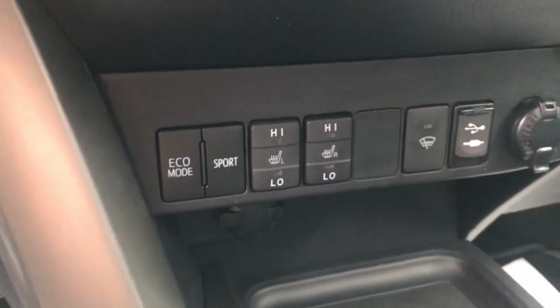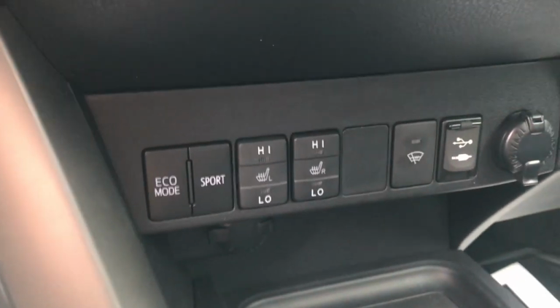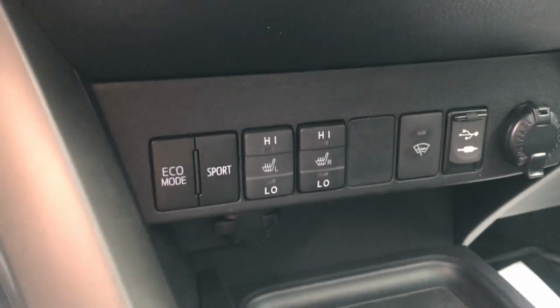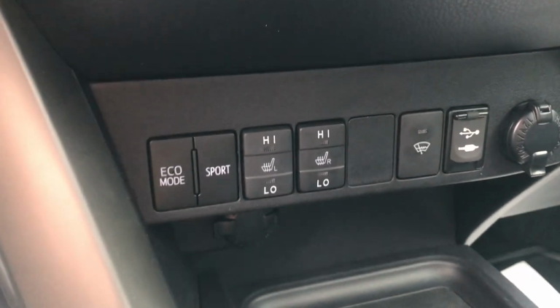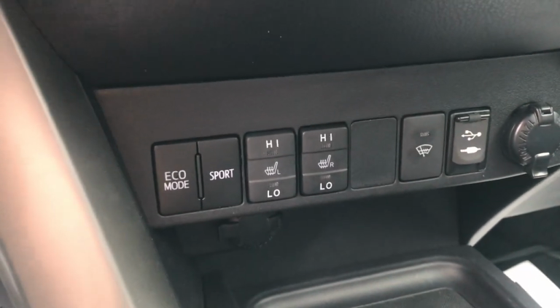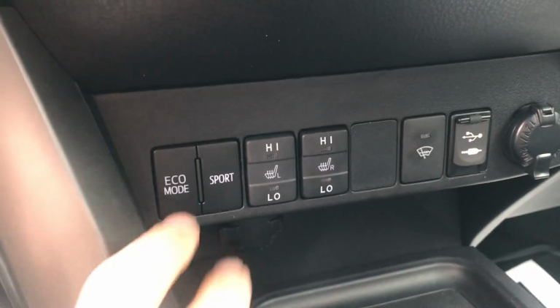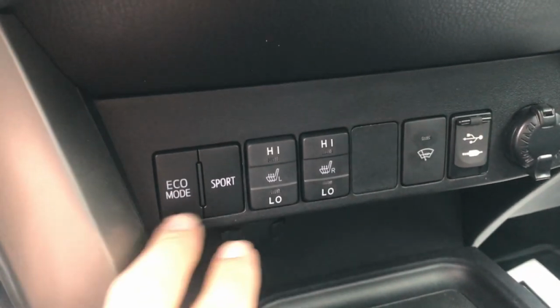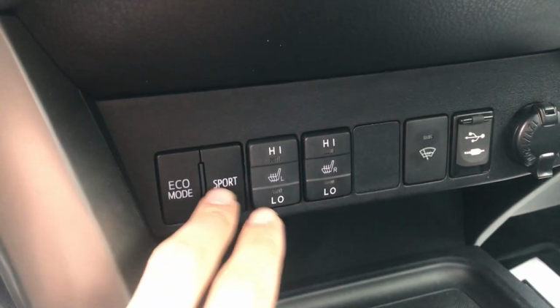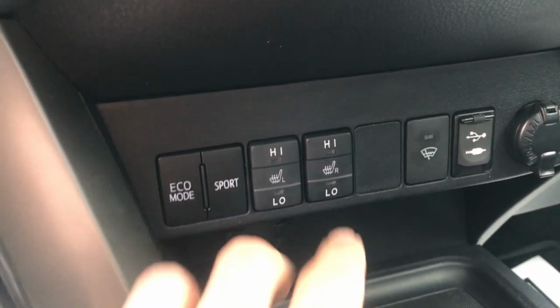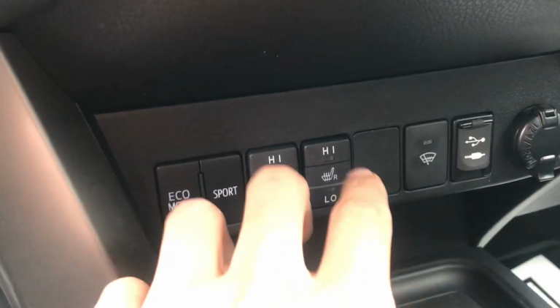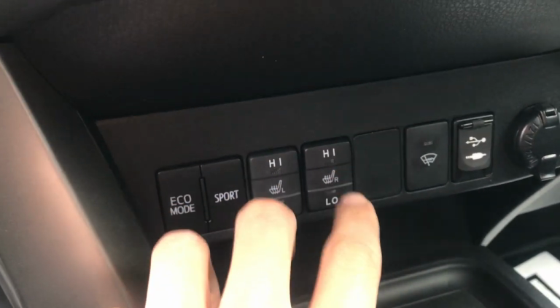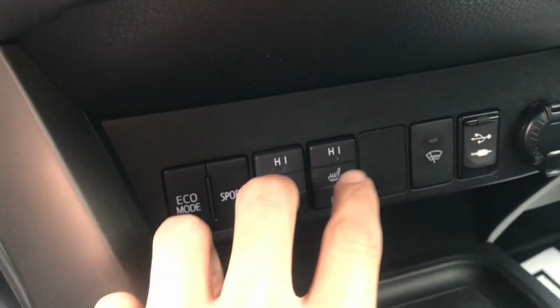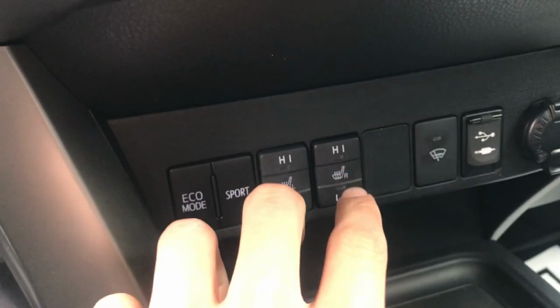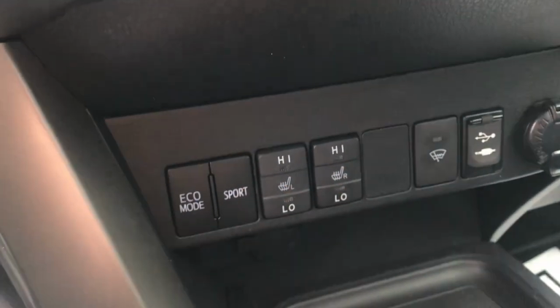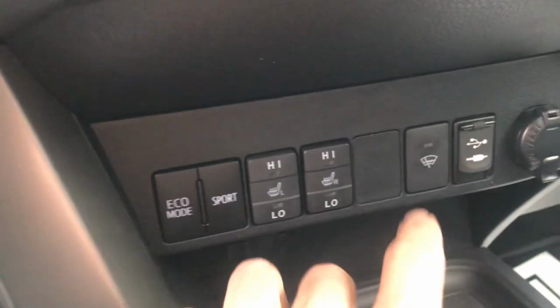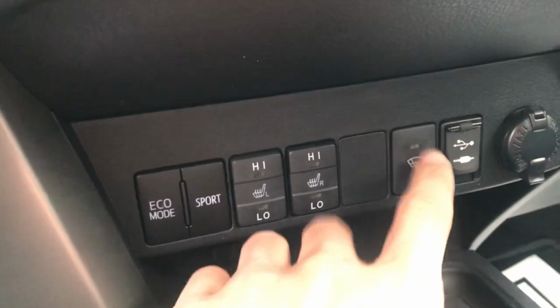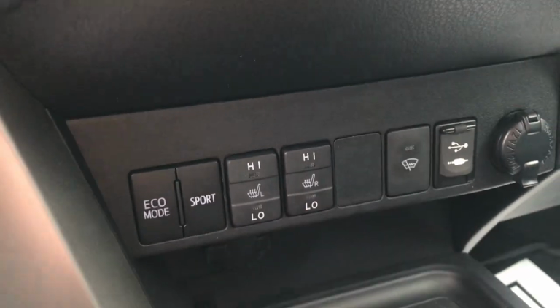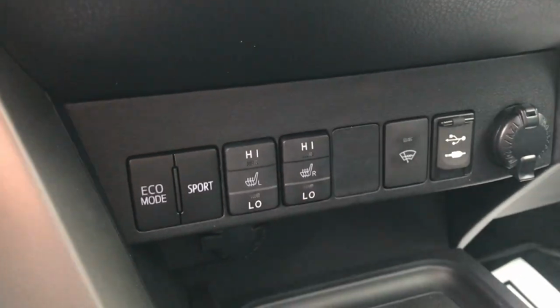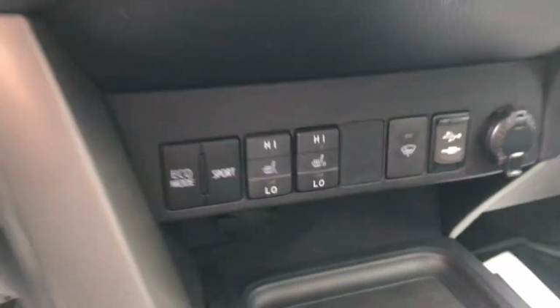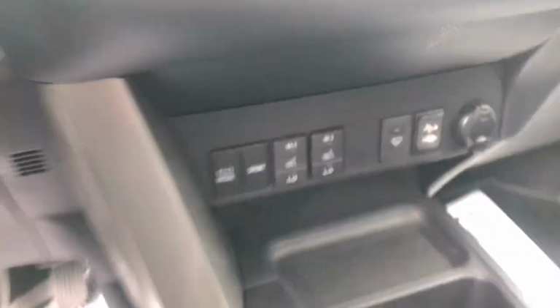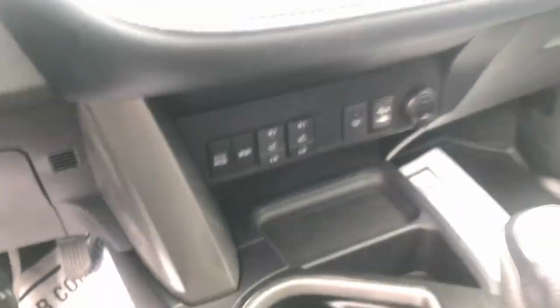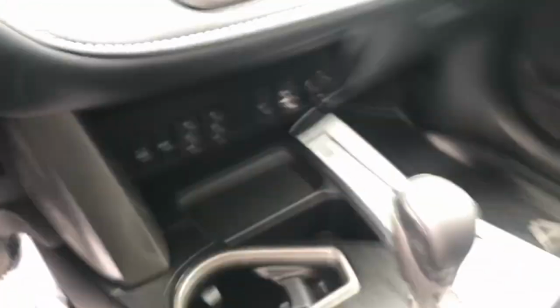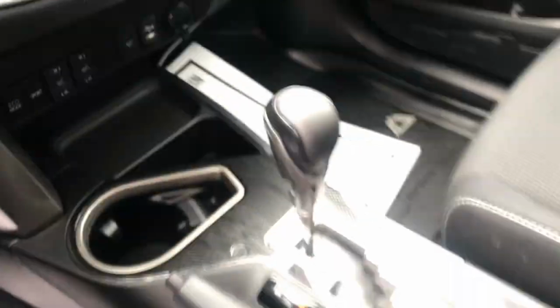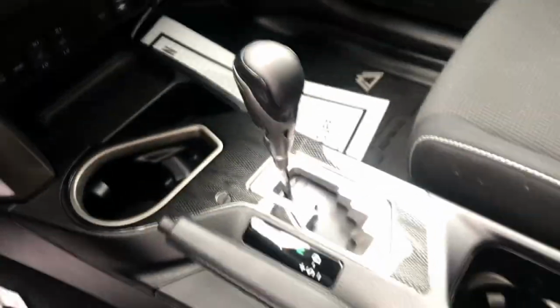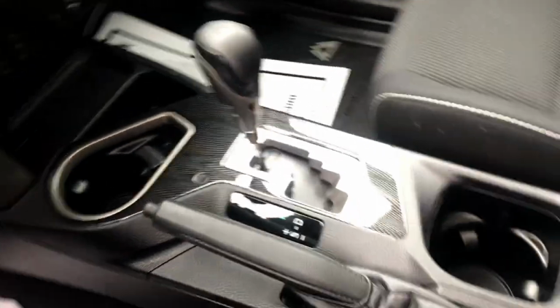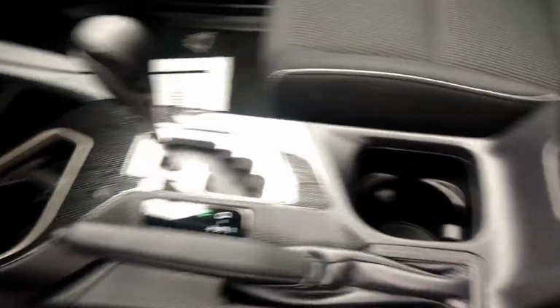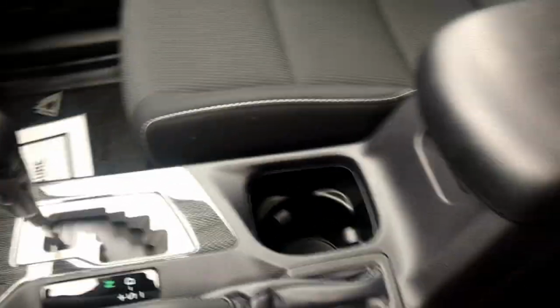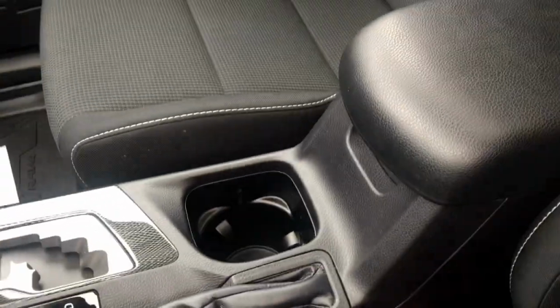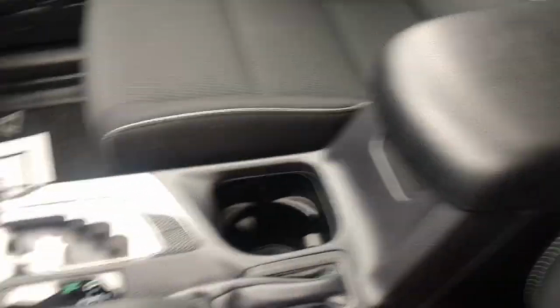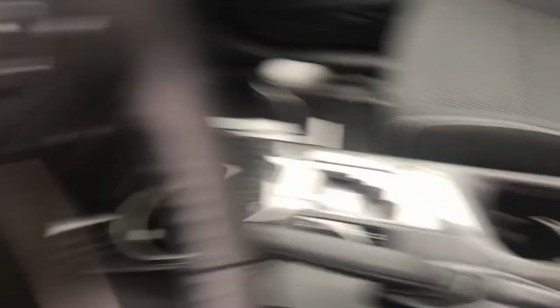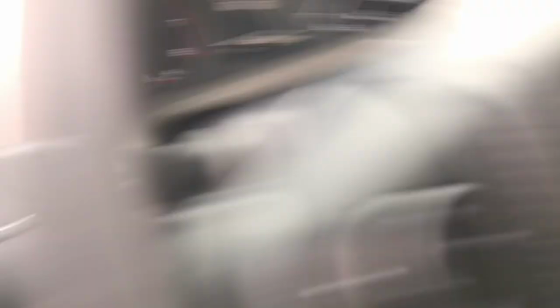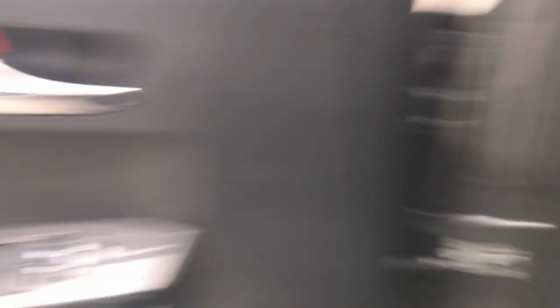Got two different drive modes in this vehicle — Eco mode and Sport. Heated front seats as well as a heated windshield. Got some cup holders and your shifter, center console there.